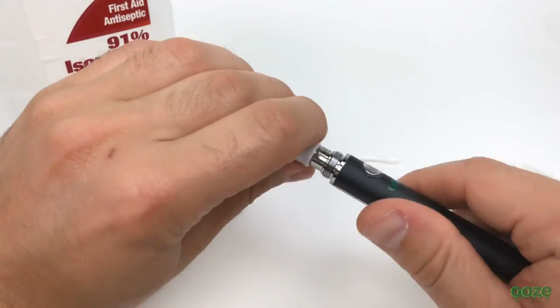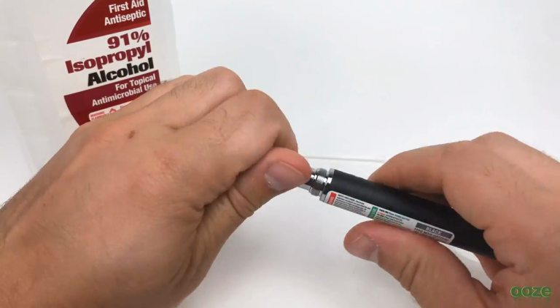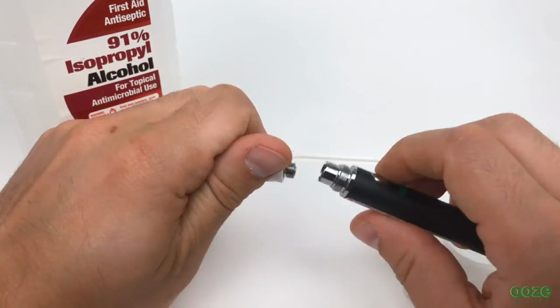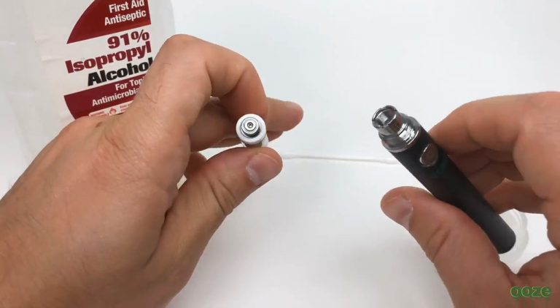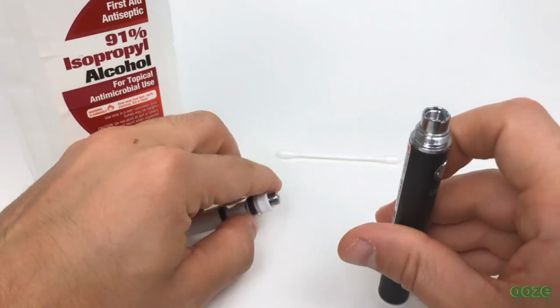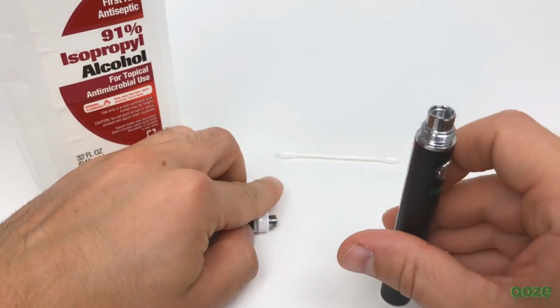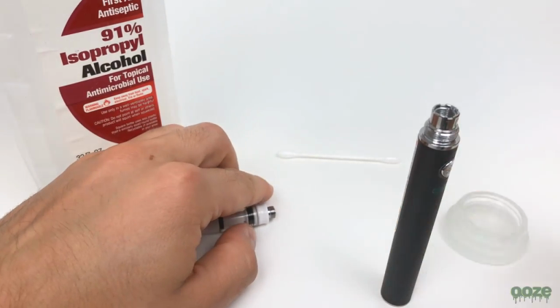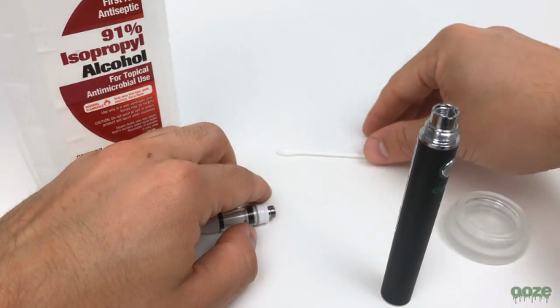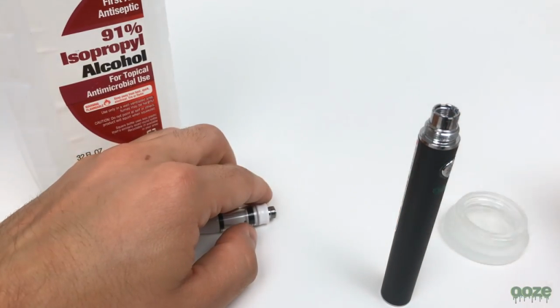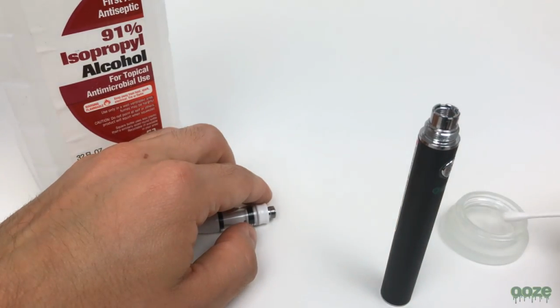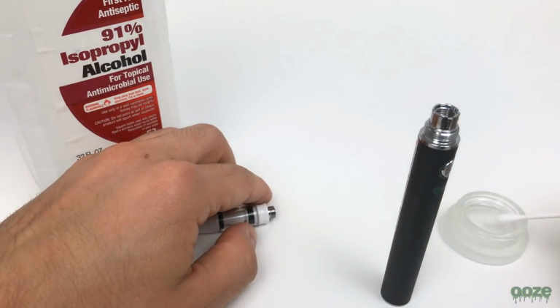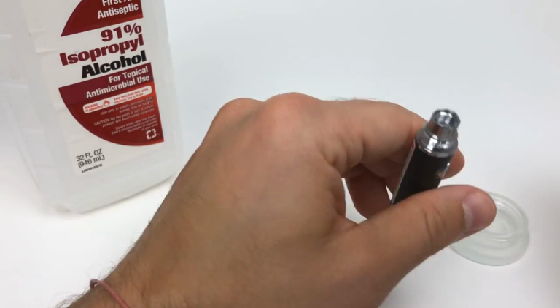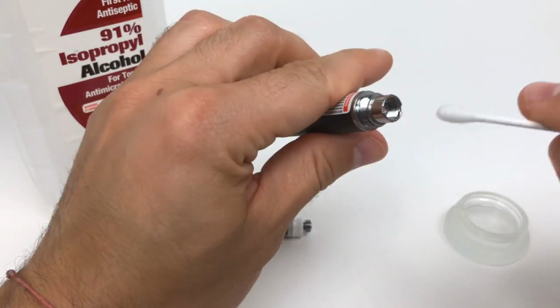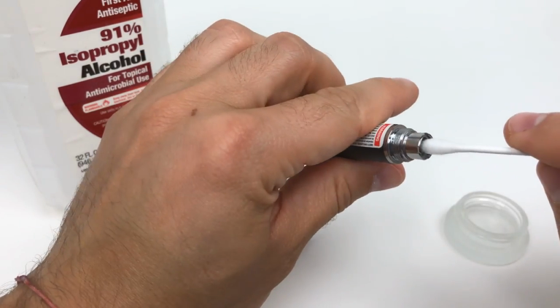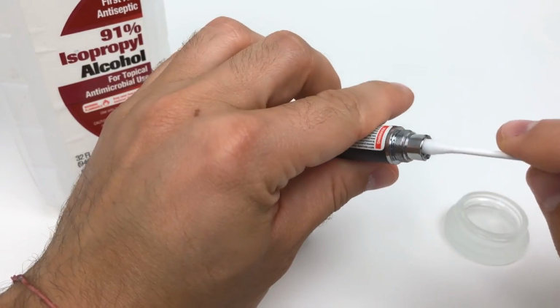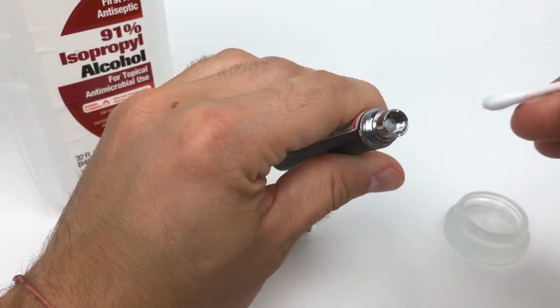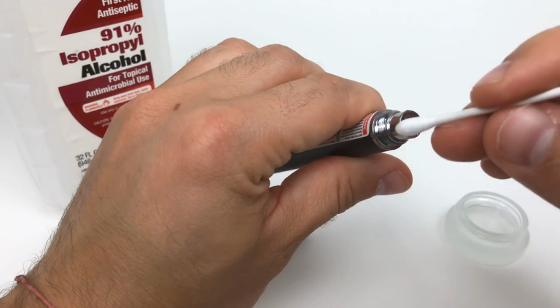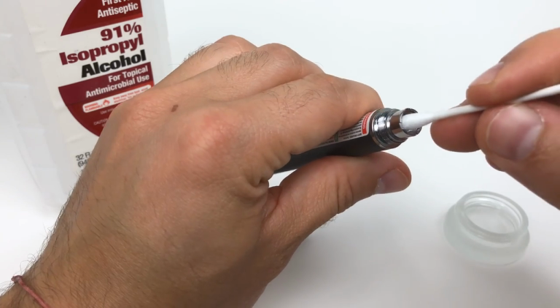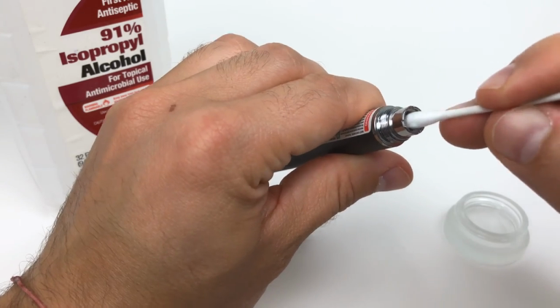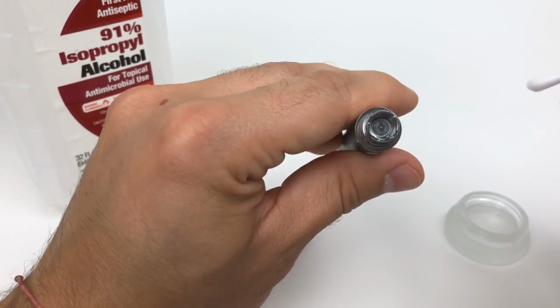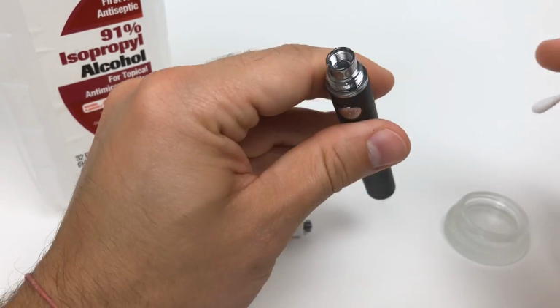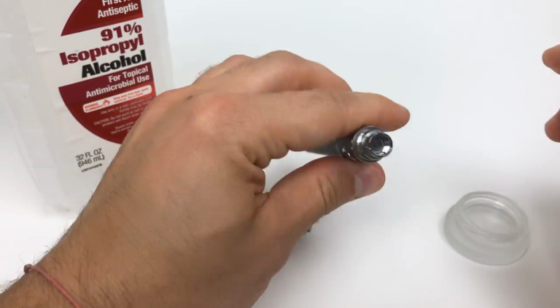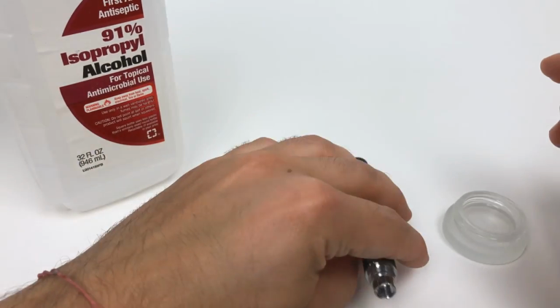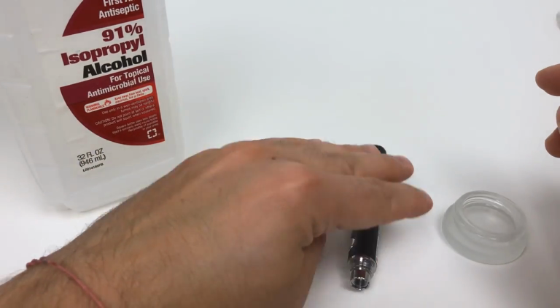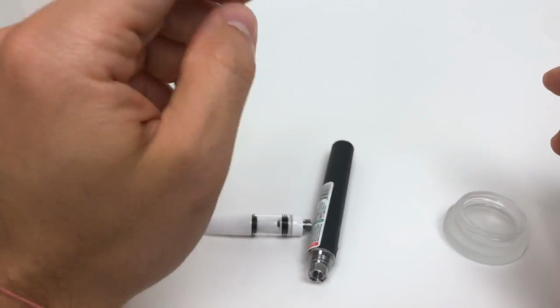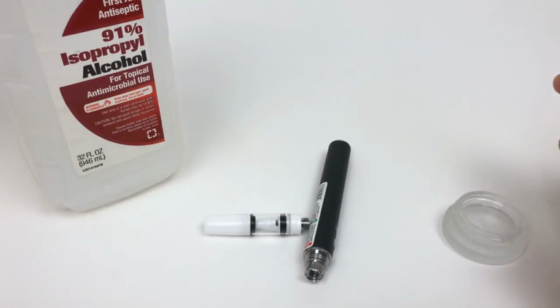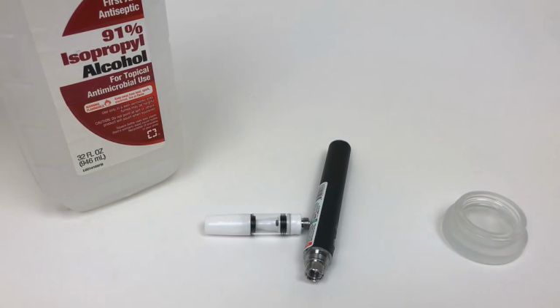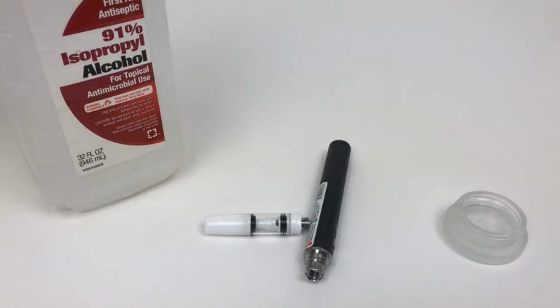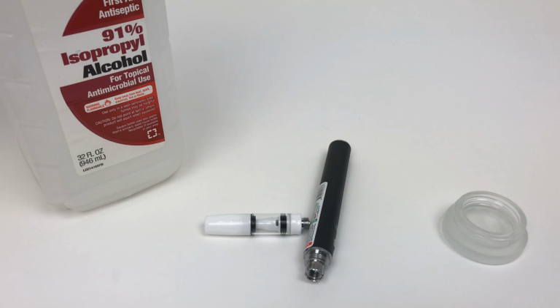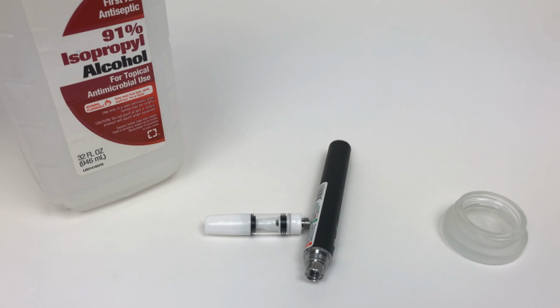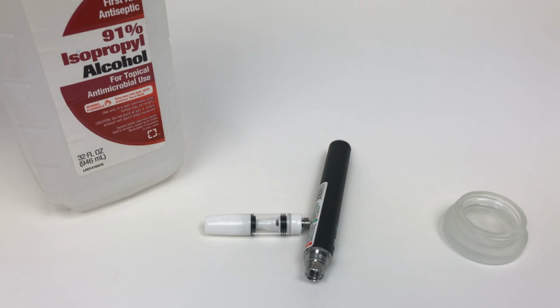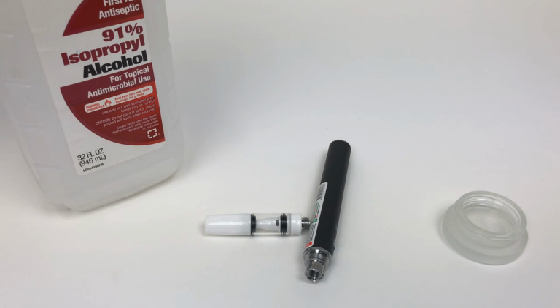Next we're going to show you how to clean the thread of the battery. Apply the rubbing alcohol to the thread of the battery, then take the dry part of the q-tip and remove any excess rubbing alcohol. Let the battery dry out for several minutes before you begin to use it again.